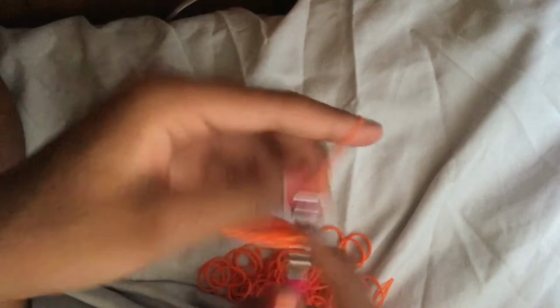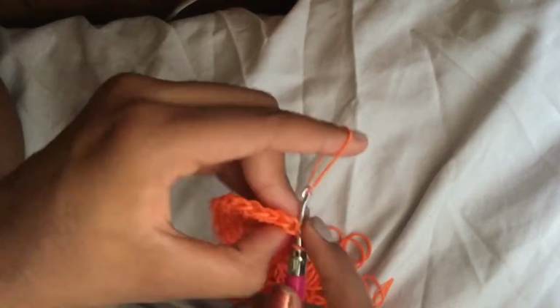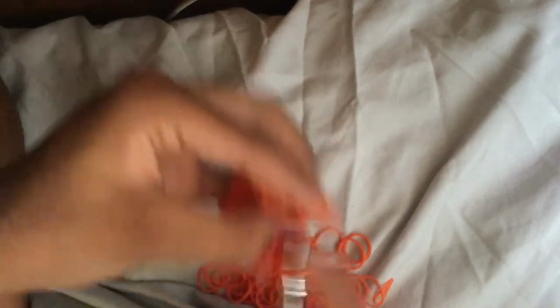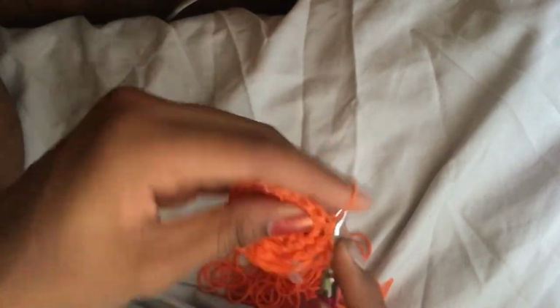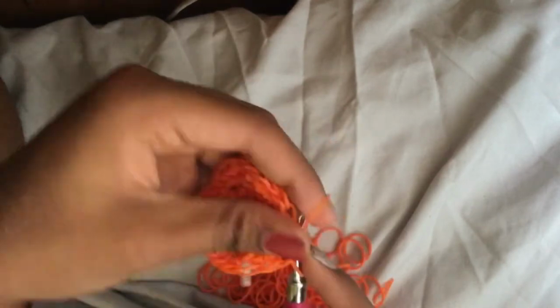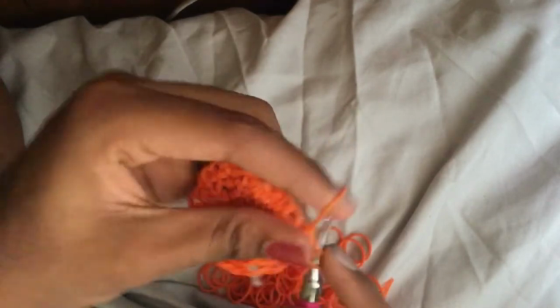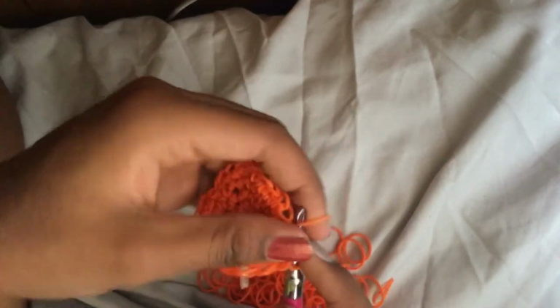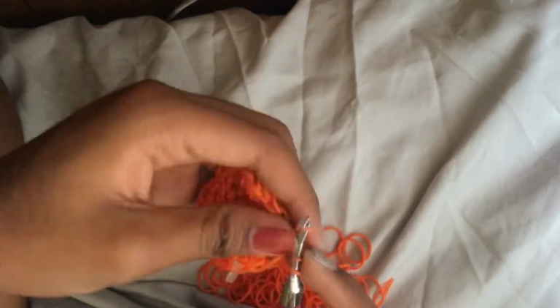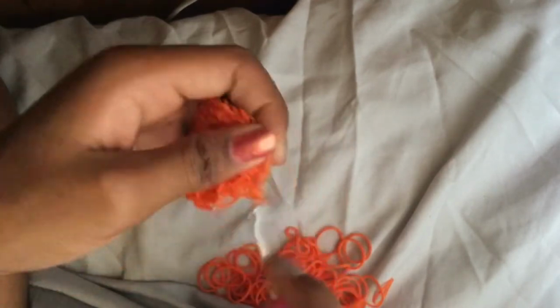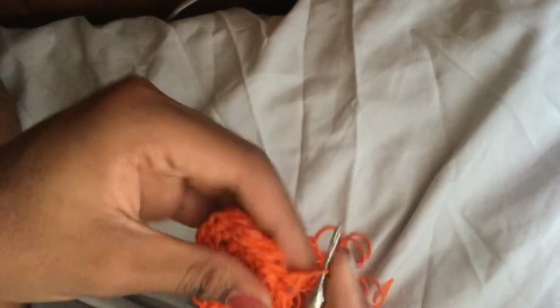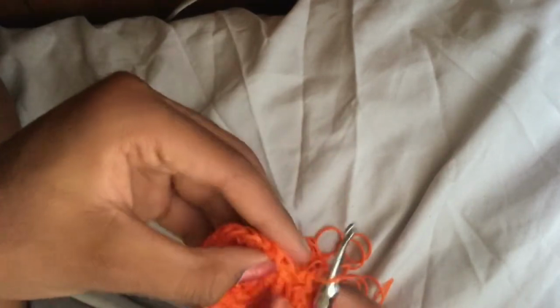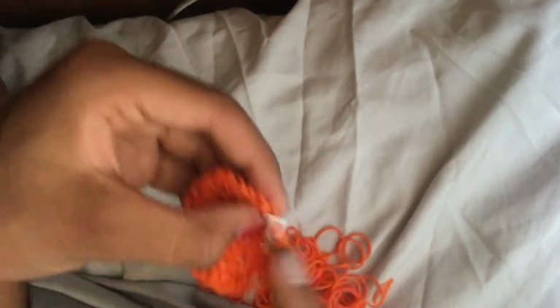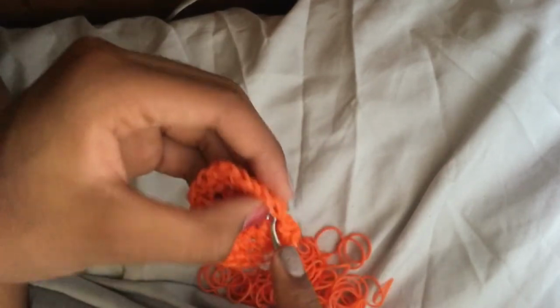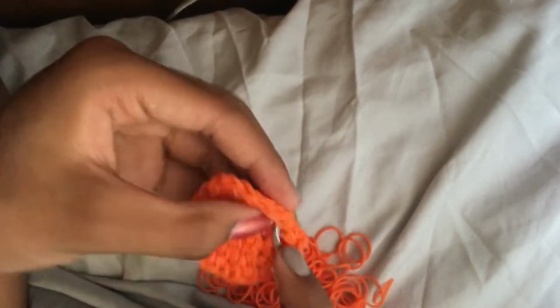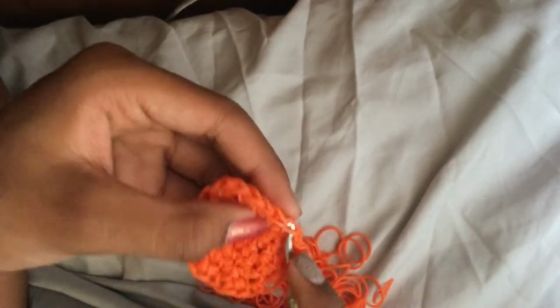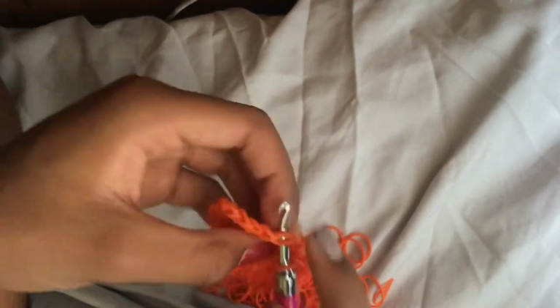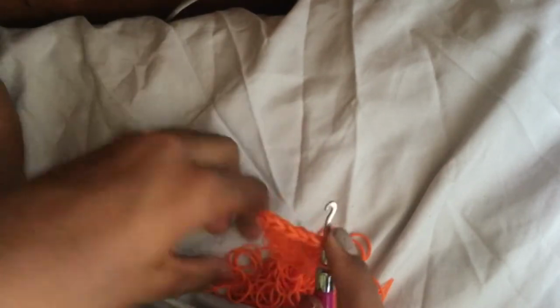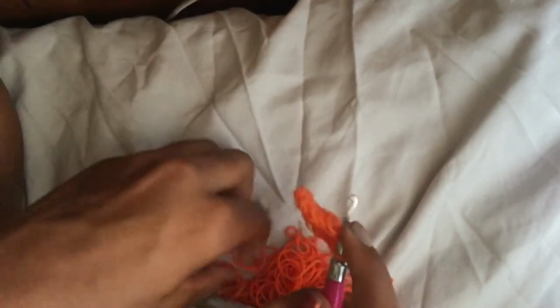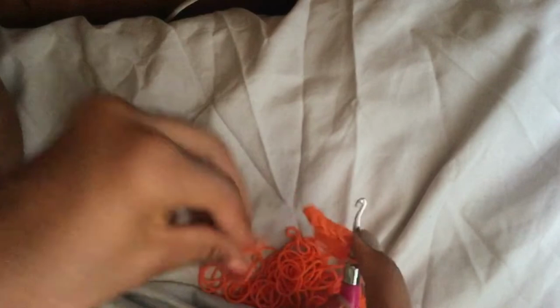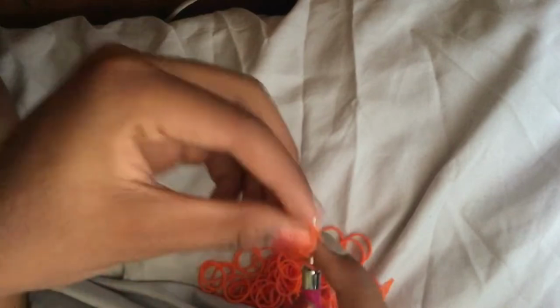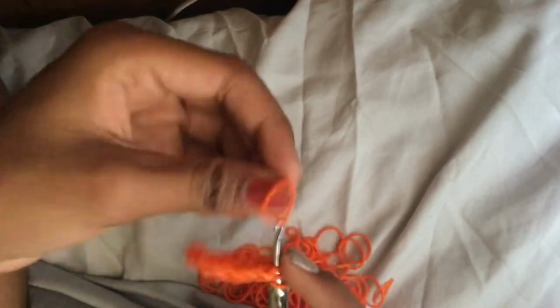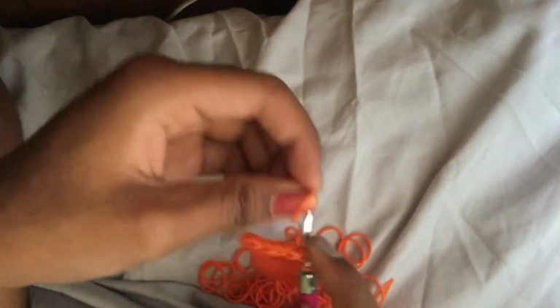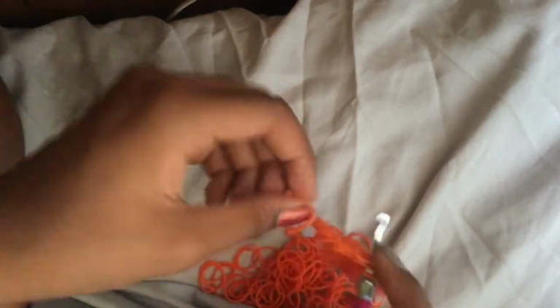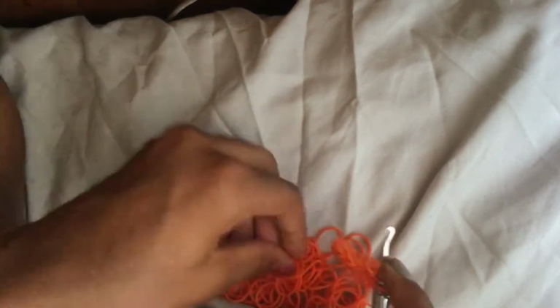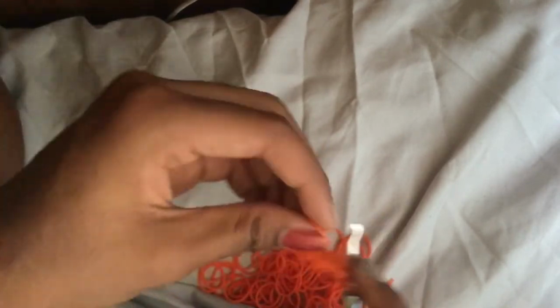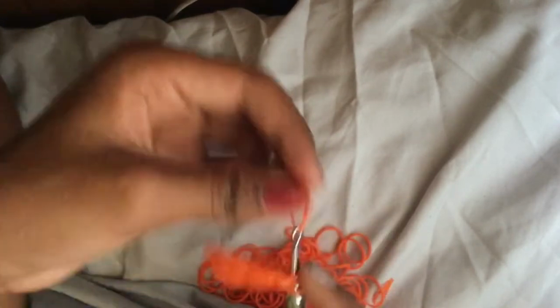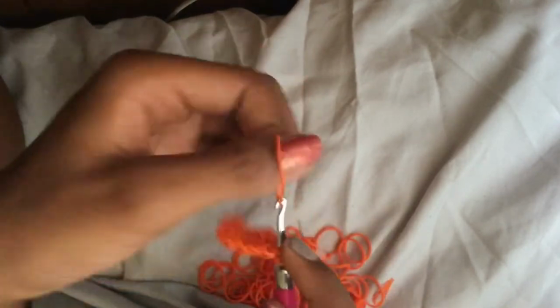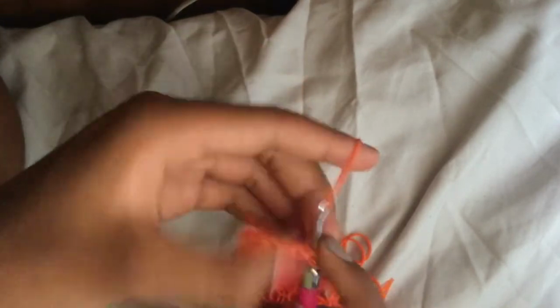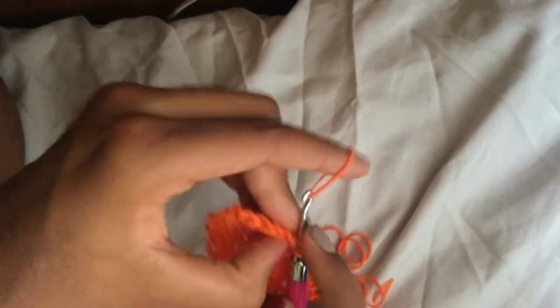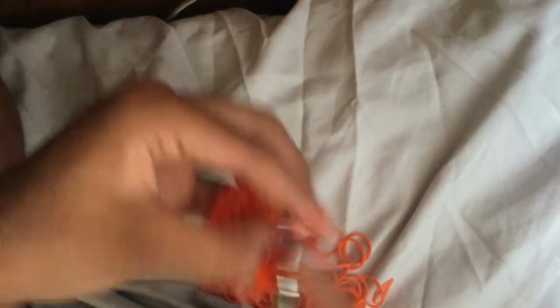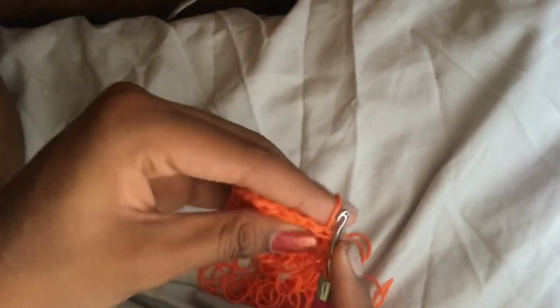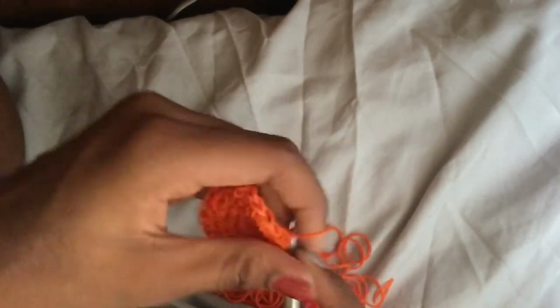This row is just one stitch in every single loop — no increases or decreases.